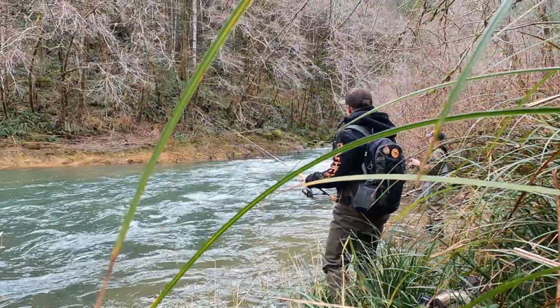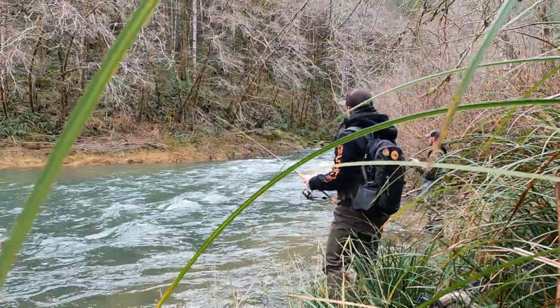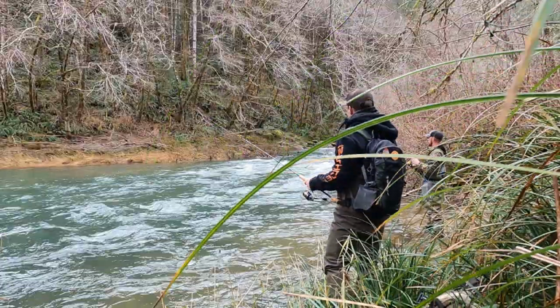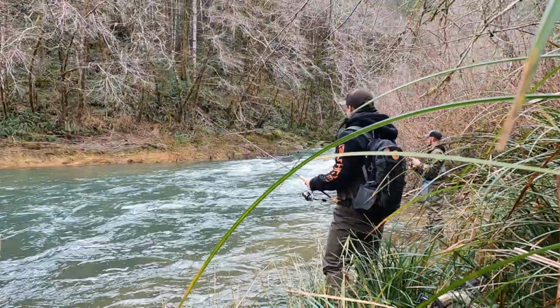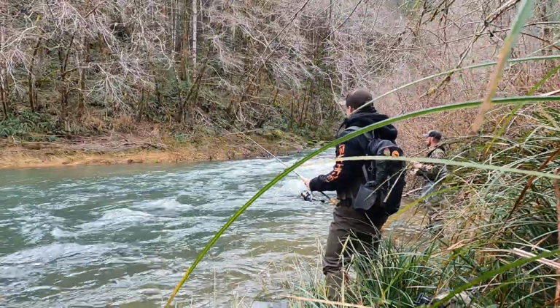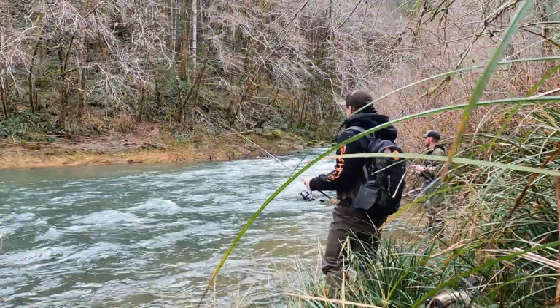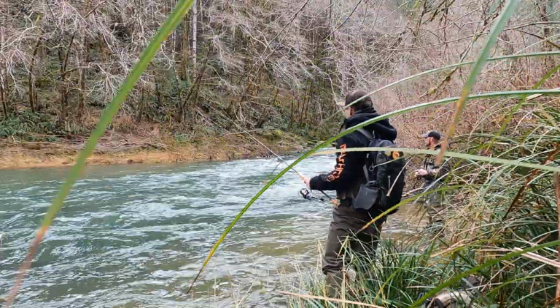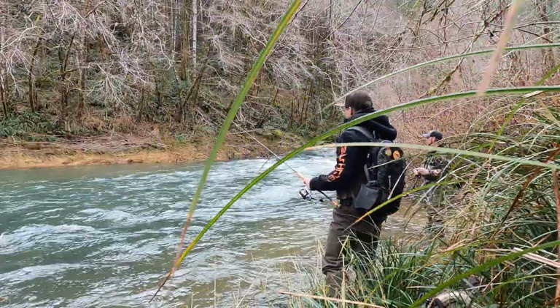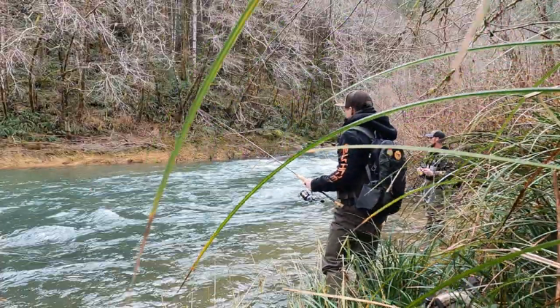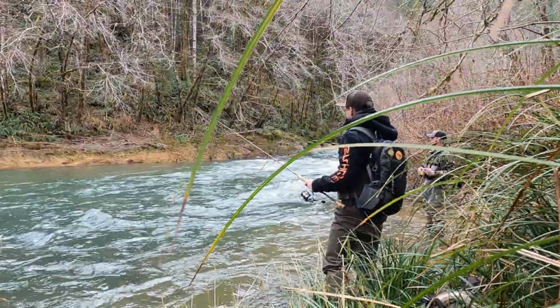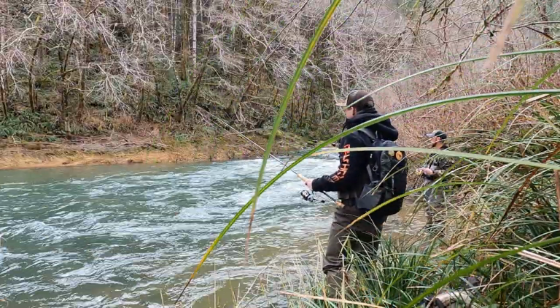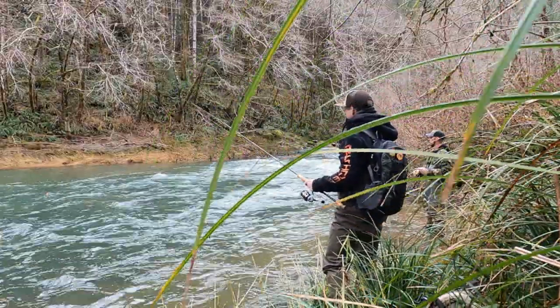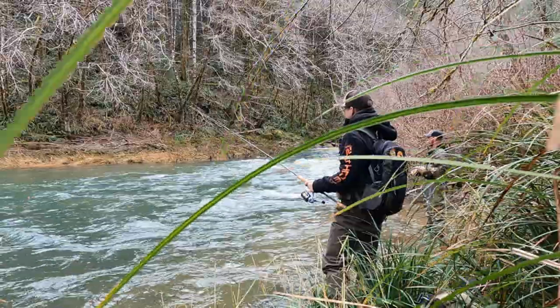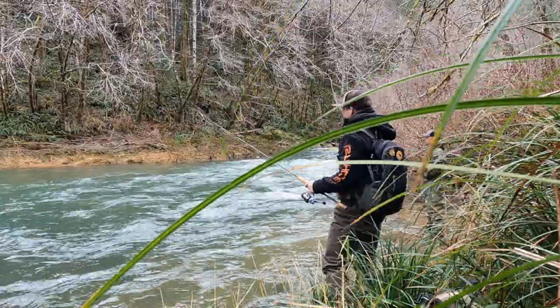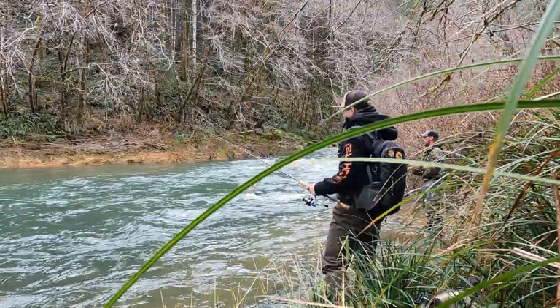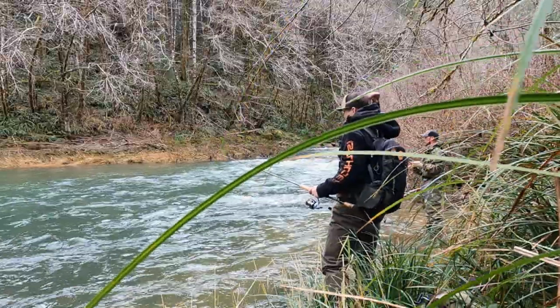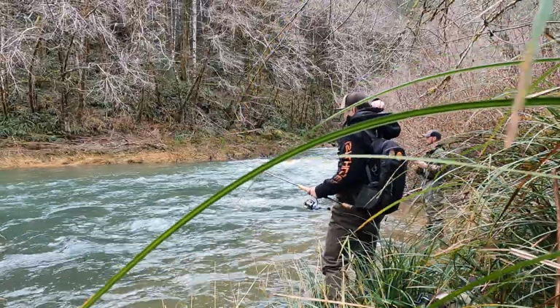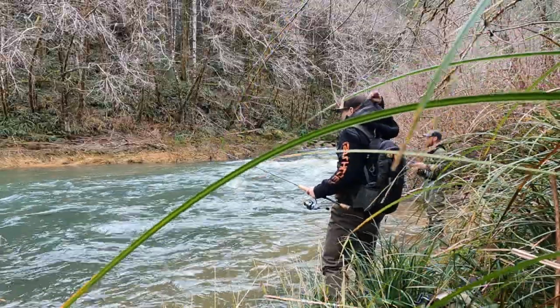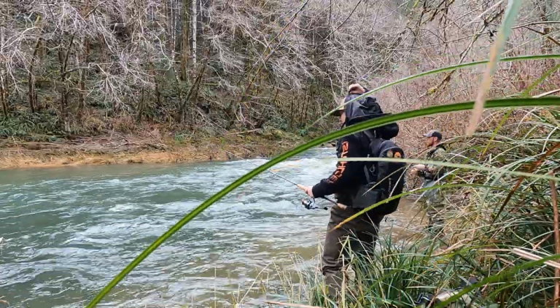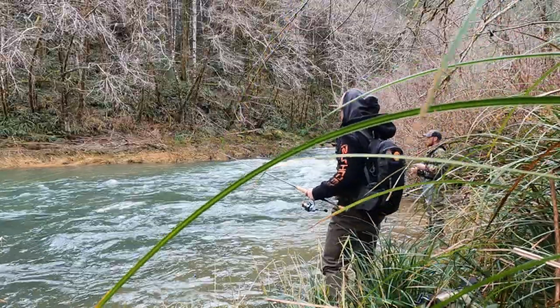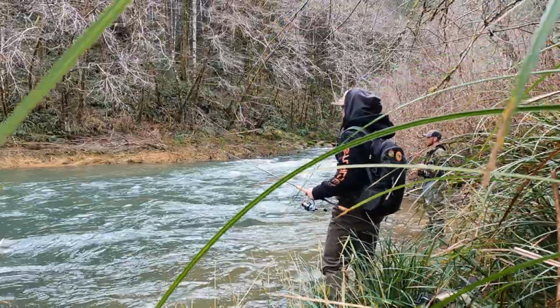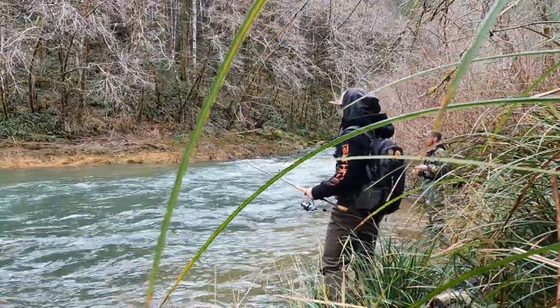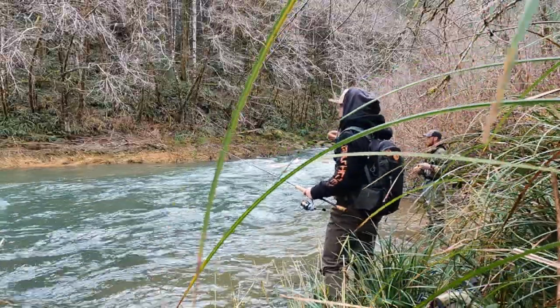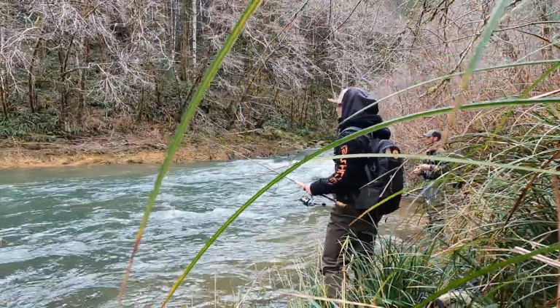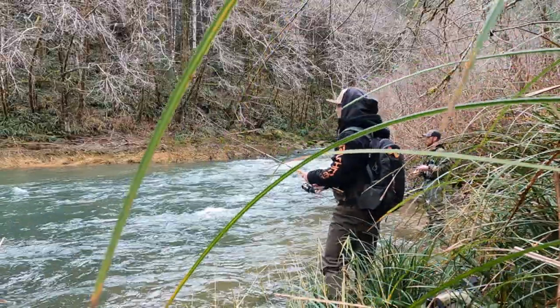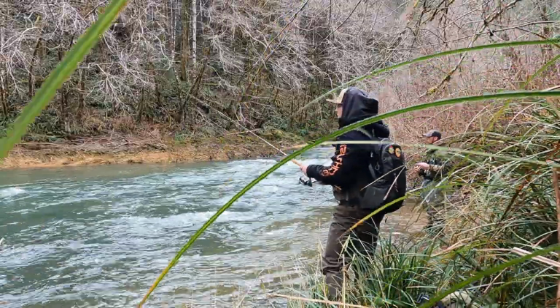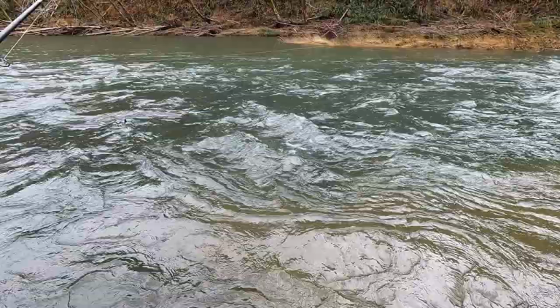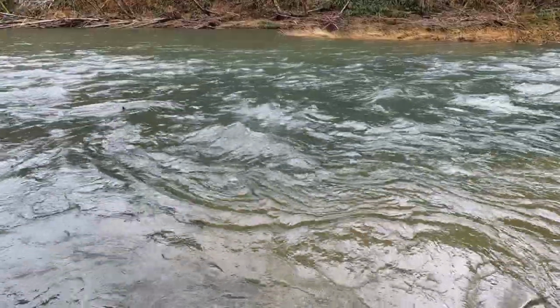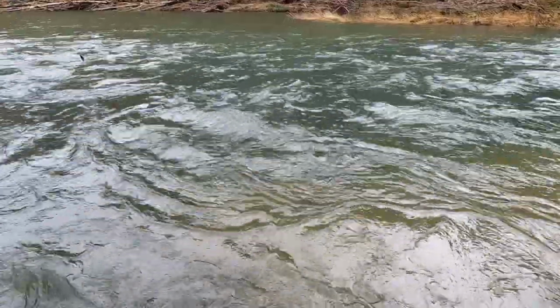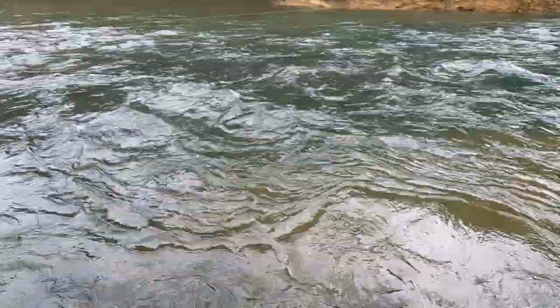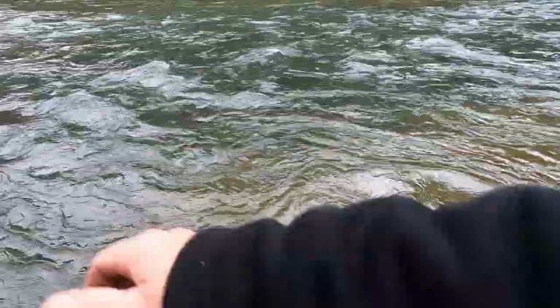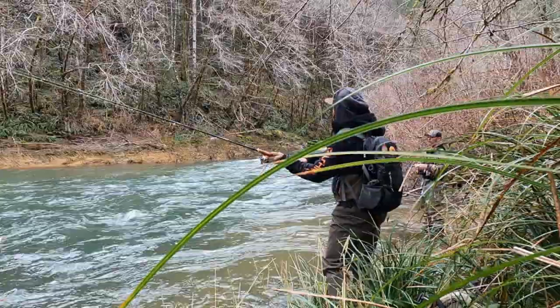Bobber fishing has its time and place, but sometimes the seam just screams spinner water.